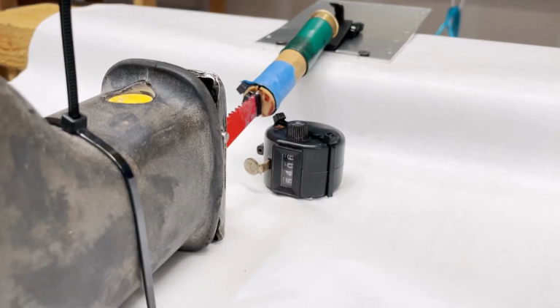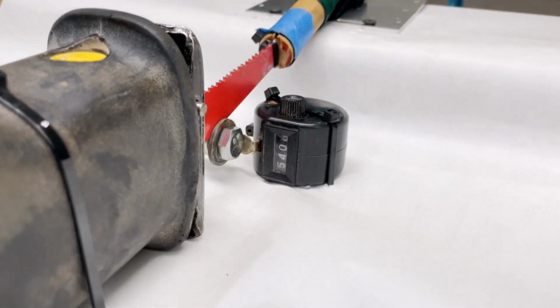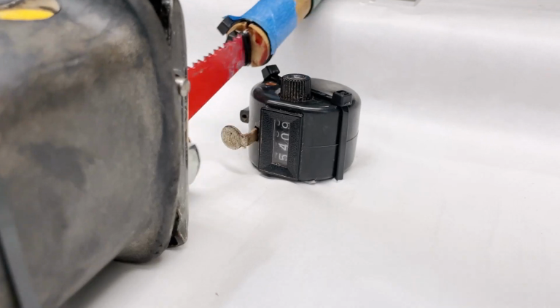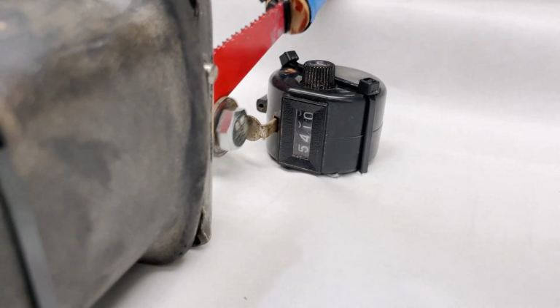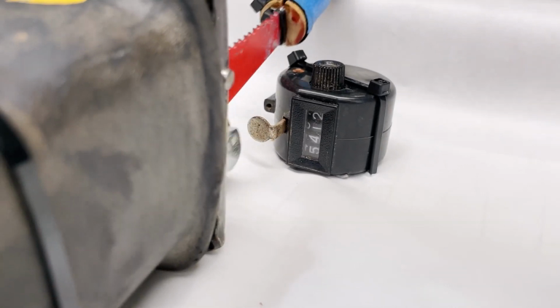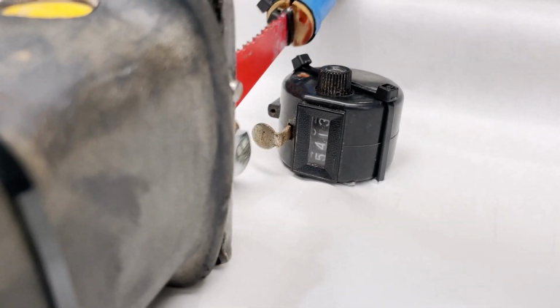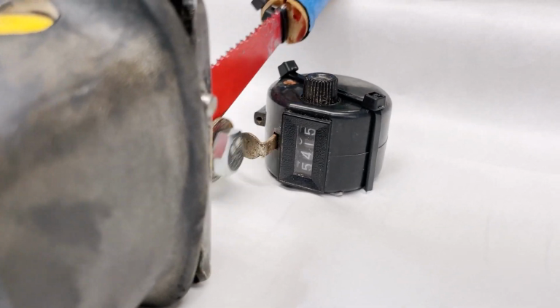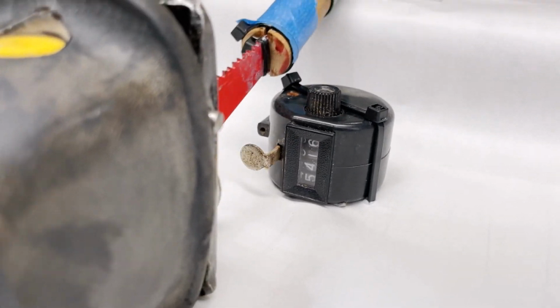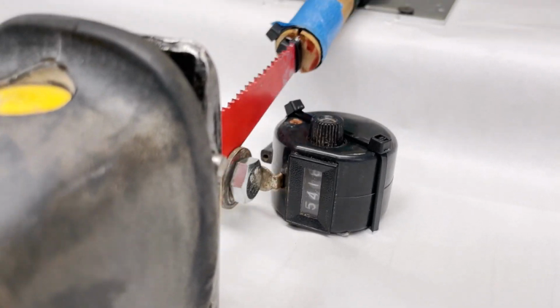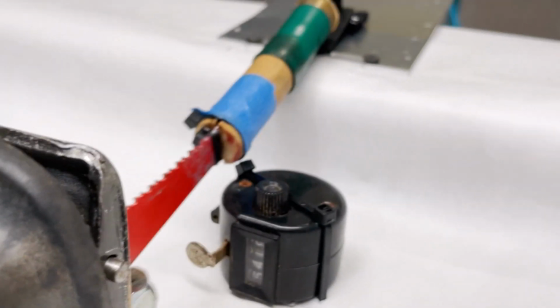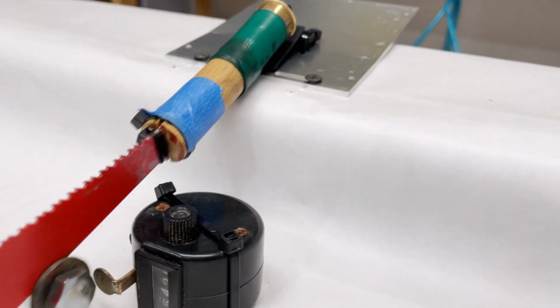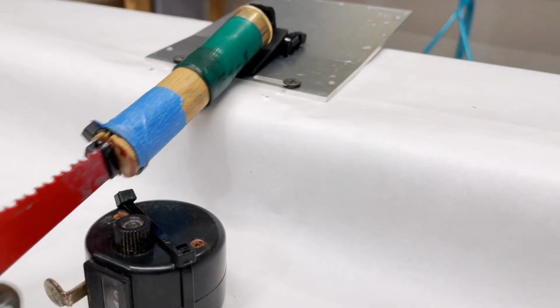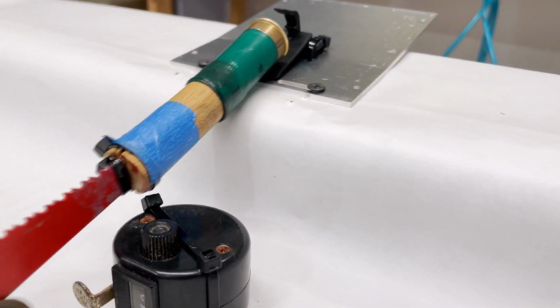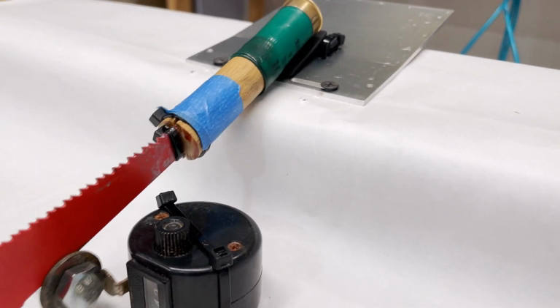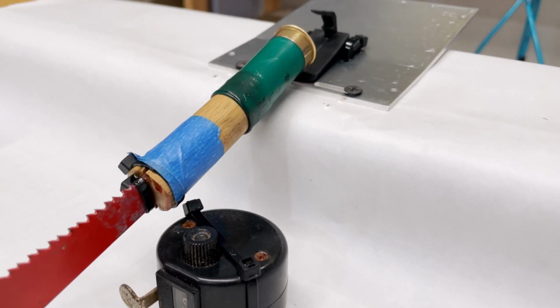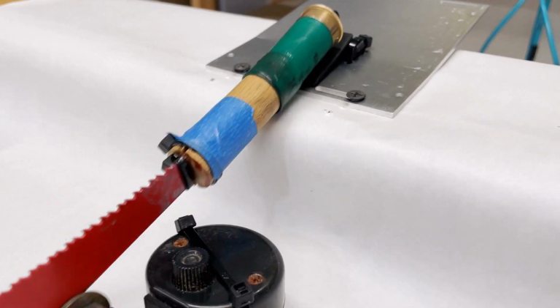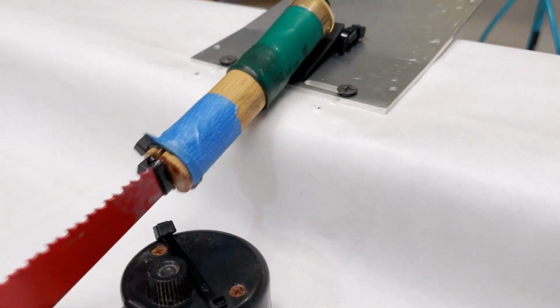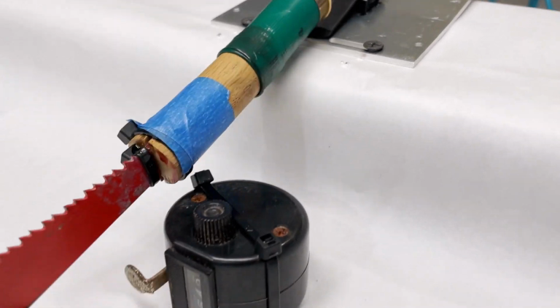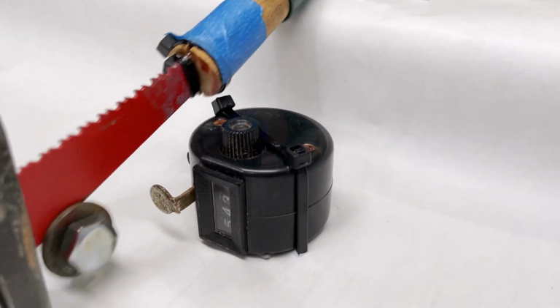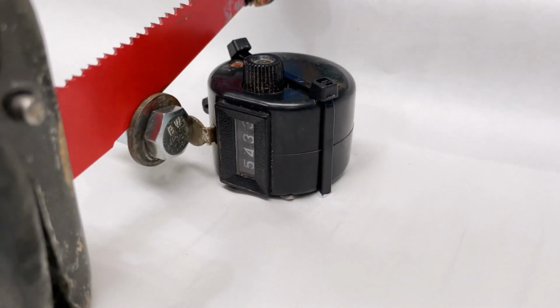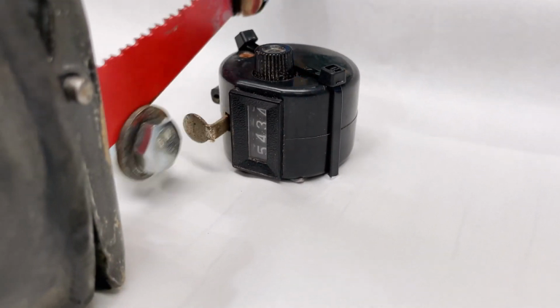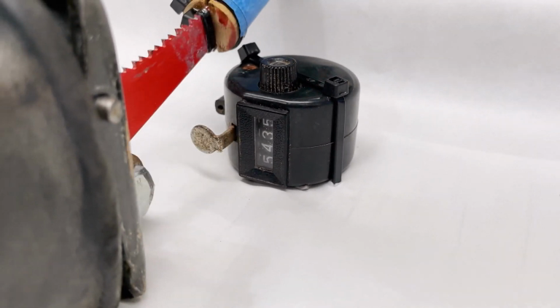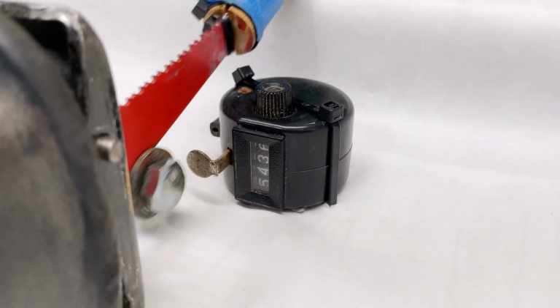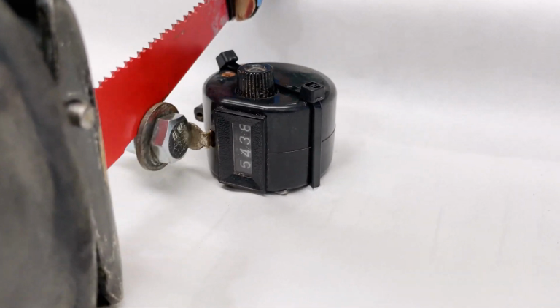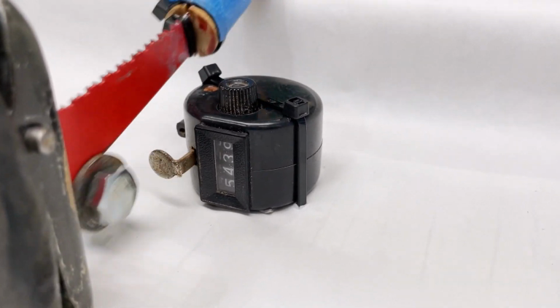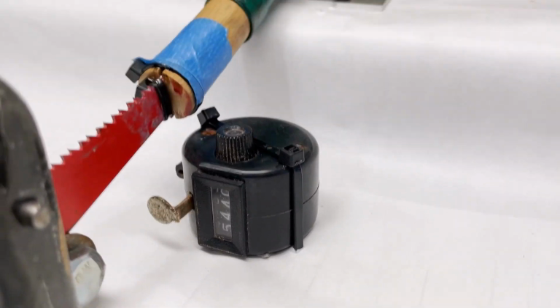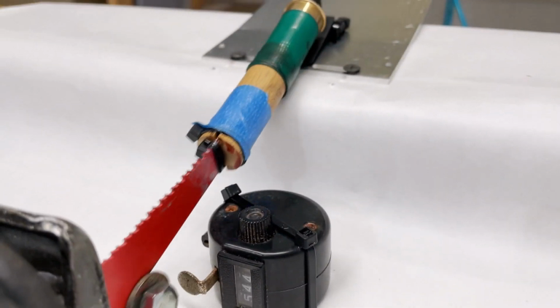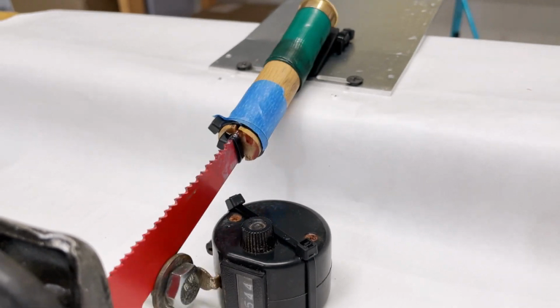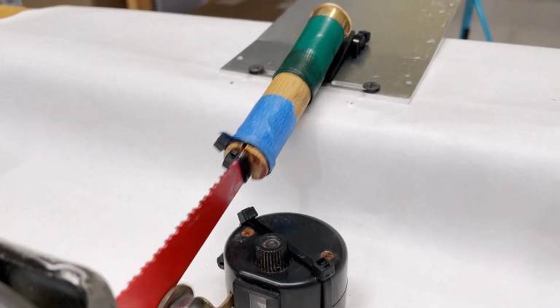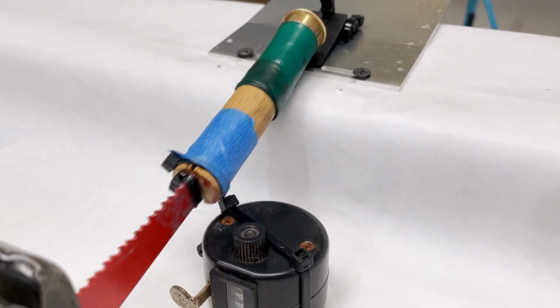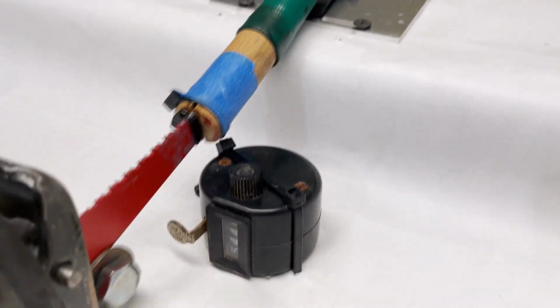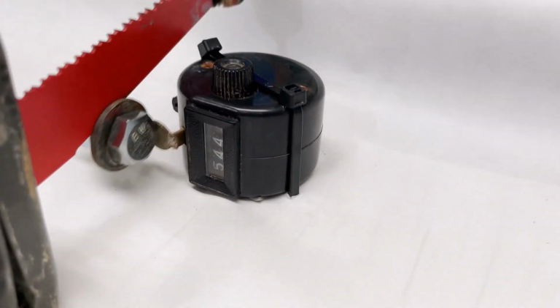Alright guys, we are at 5,400 cycles right now and everything is still running great. We're not seeing any signs of failure, so we're going to keep it going and try to push all the way through 10,000, then take it off and see if it still works.